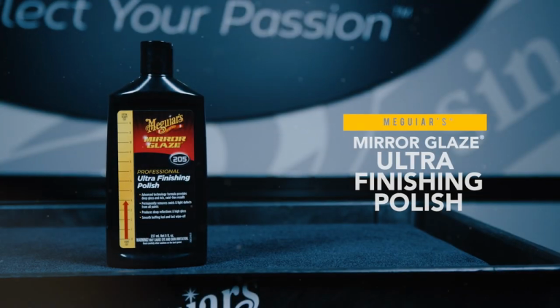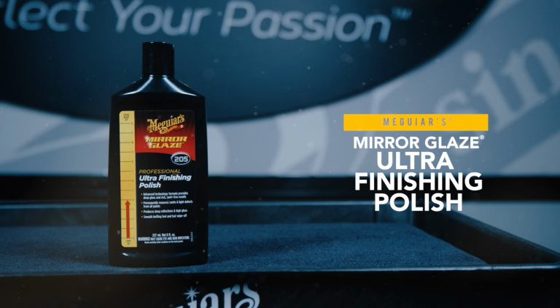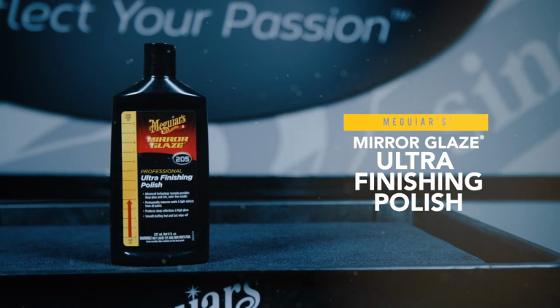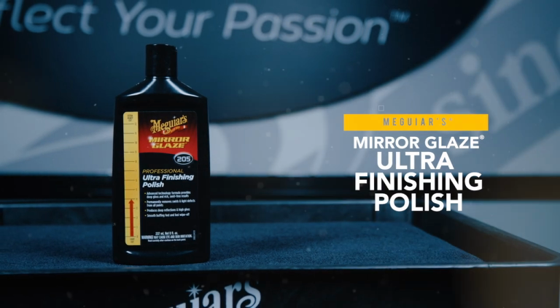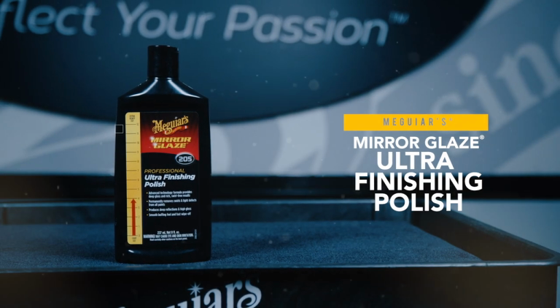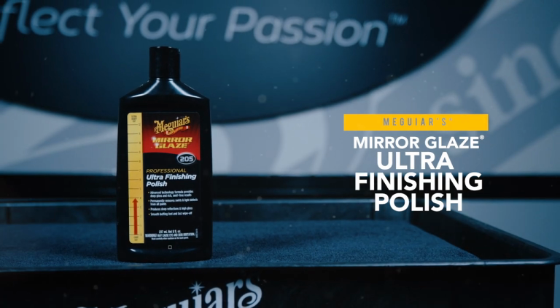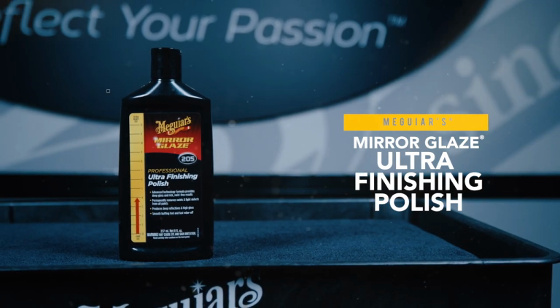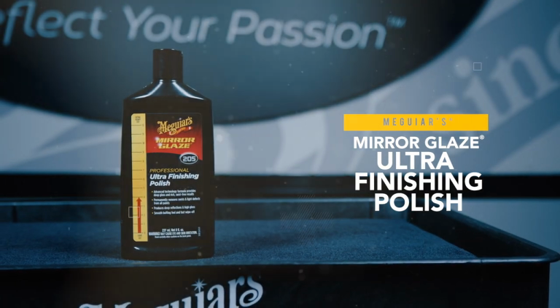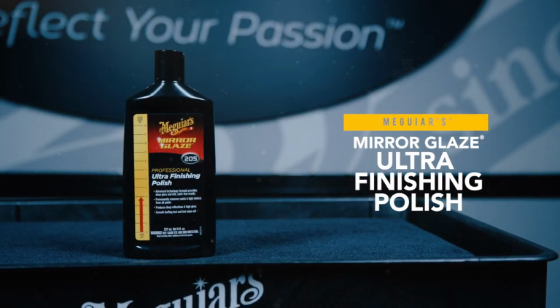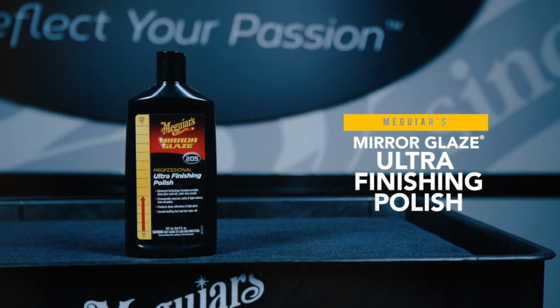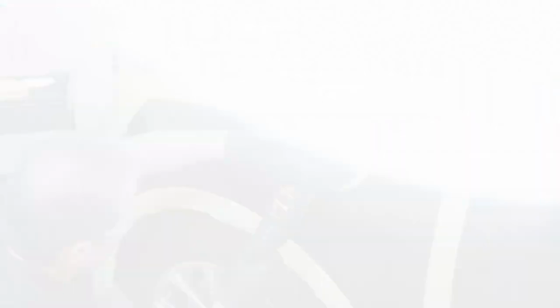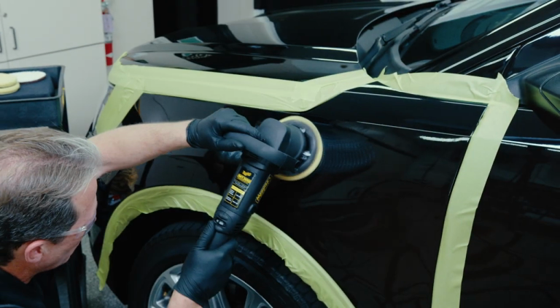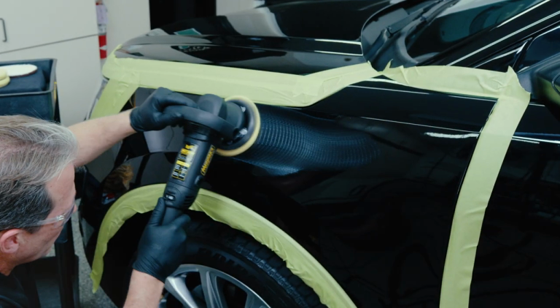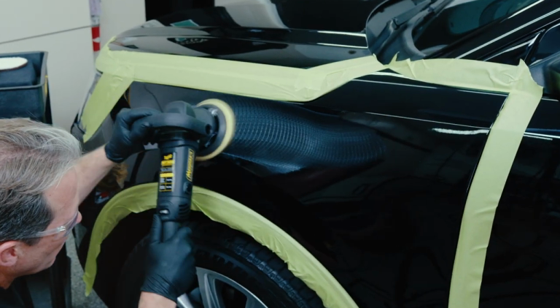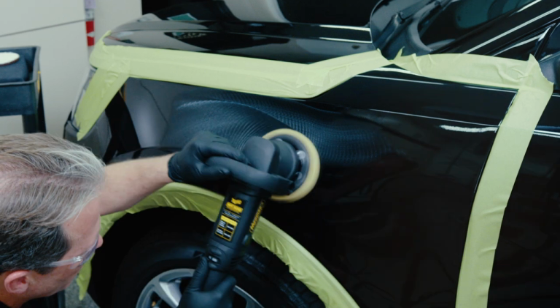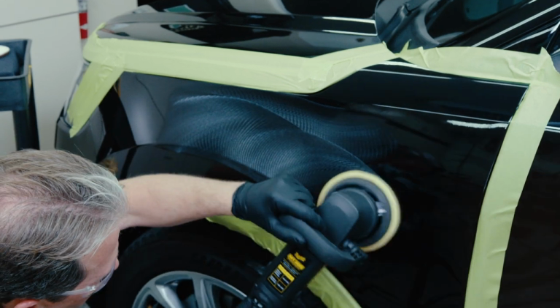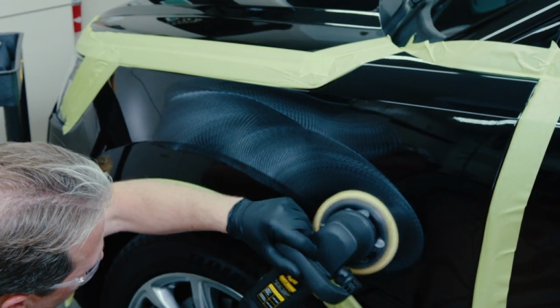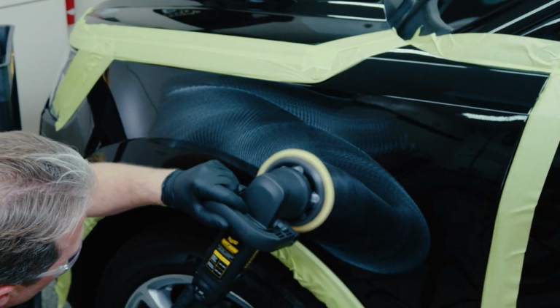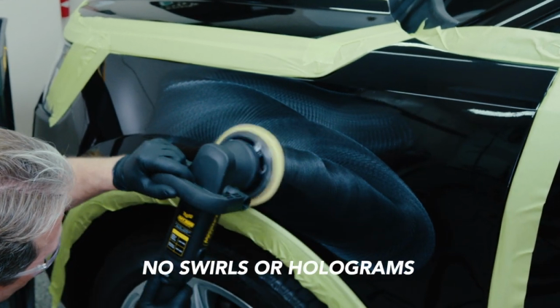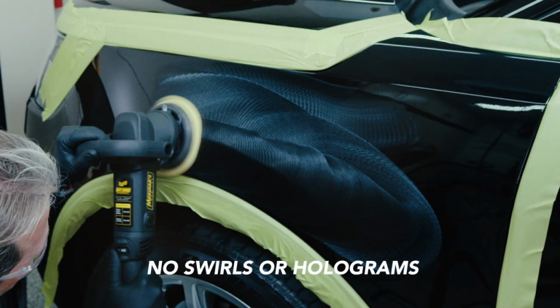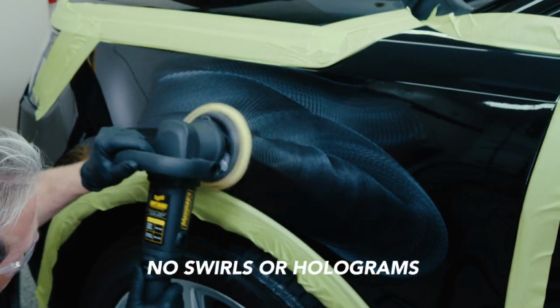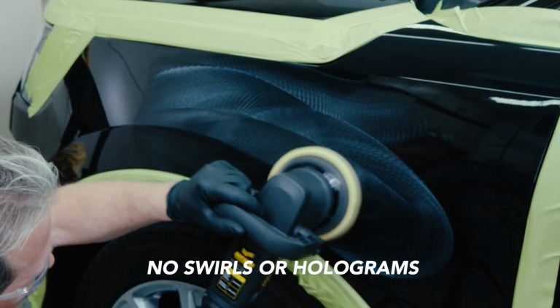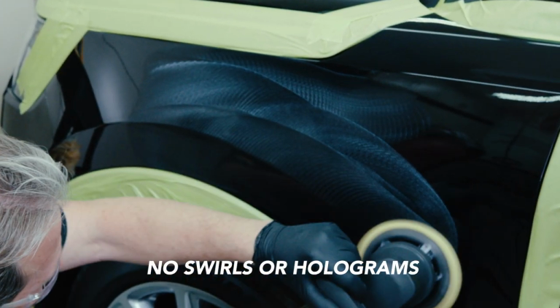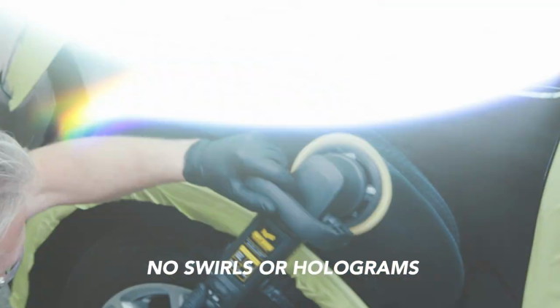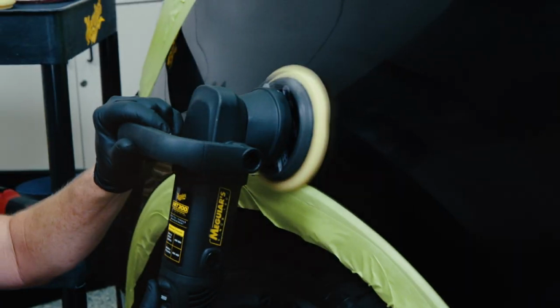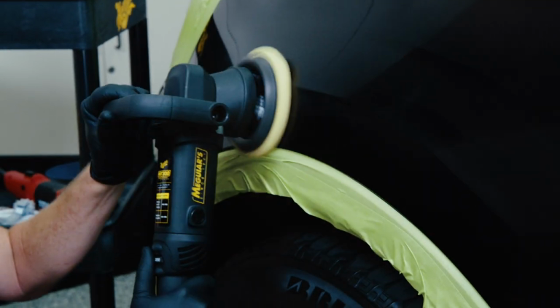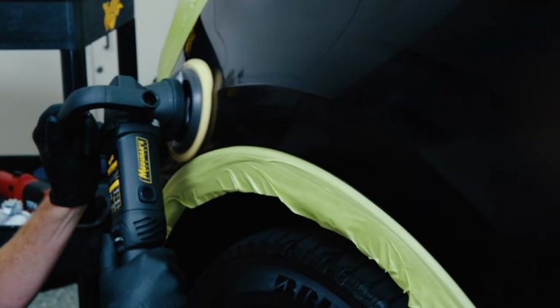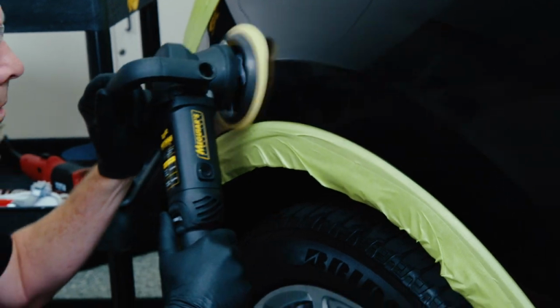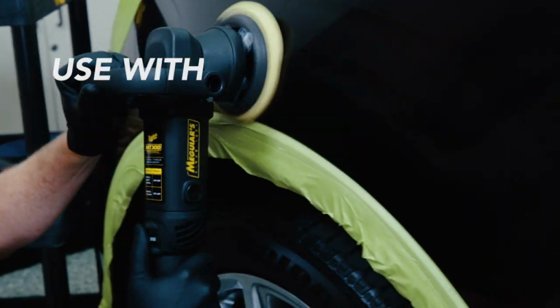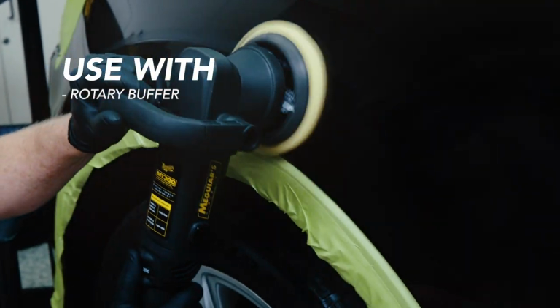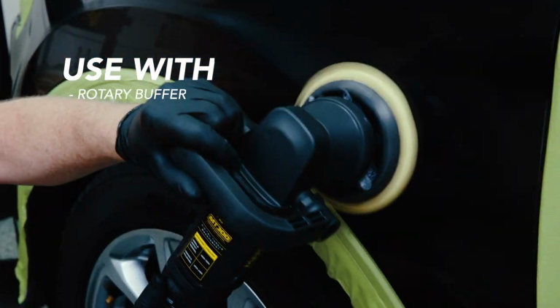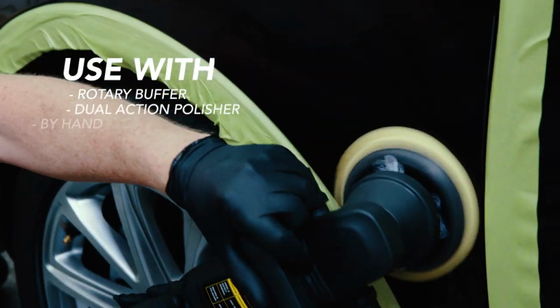Meguiar's M205 Mirror Glaze Ultra Finishing Polish is a premium polish trusted by professionals everywhere to deliver high gloss finishes without swirls or holograms. Effective on both fresh and cured paint, it delivers rich deep reflections.